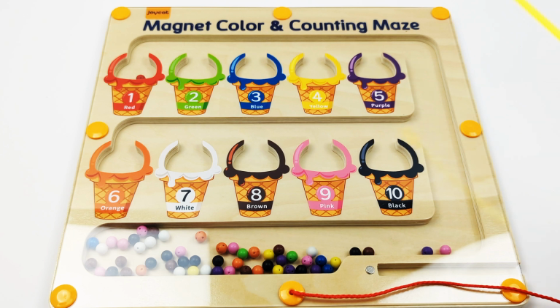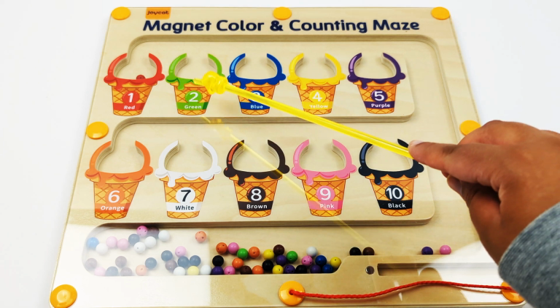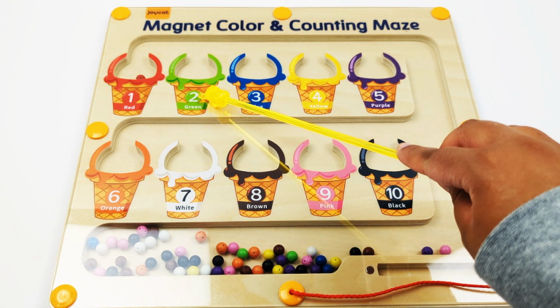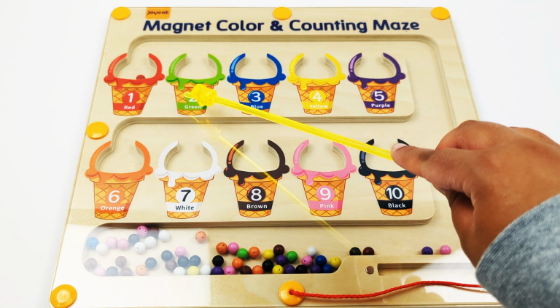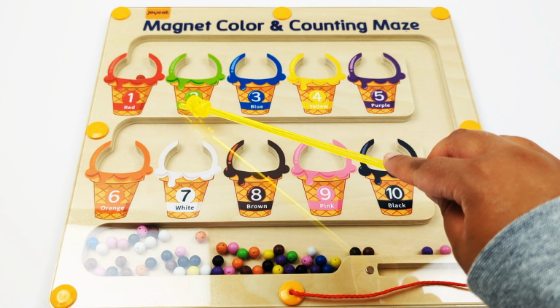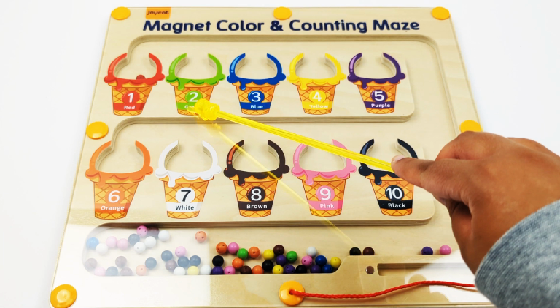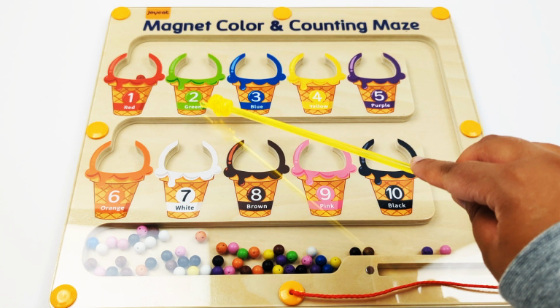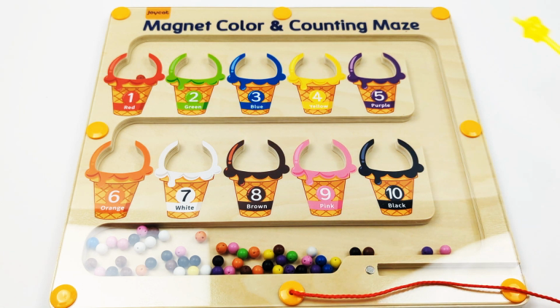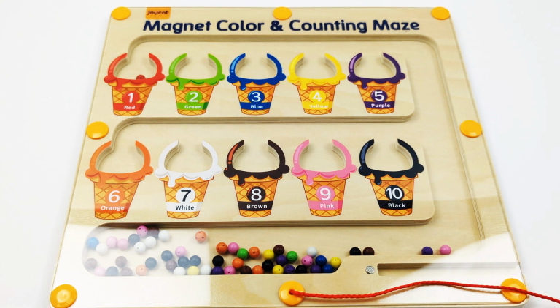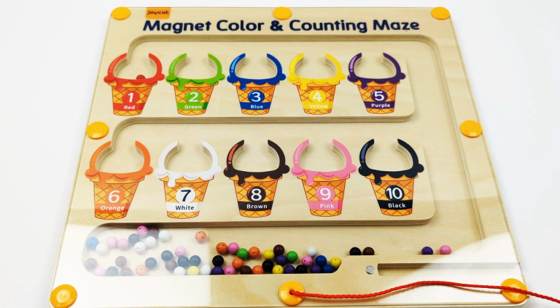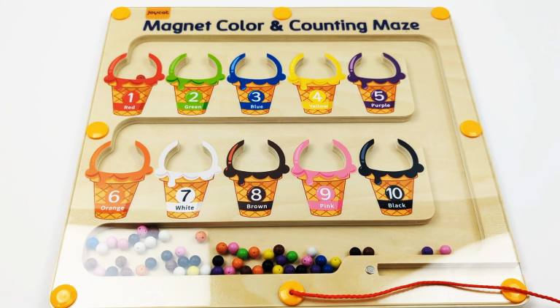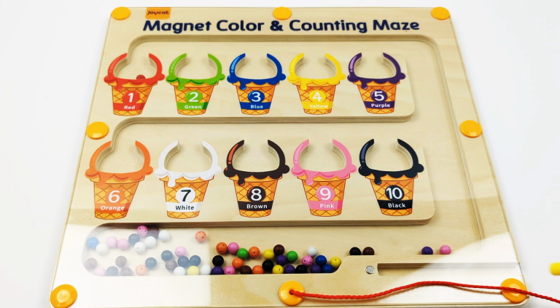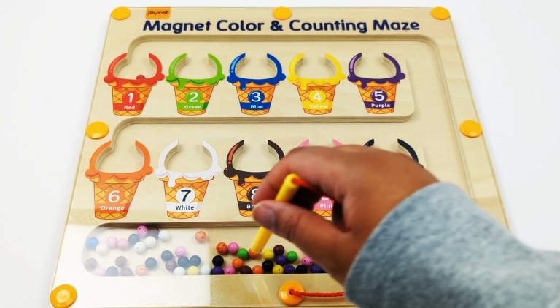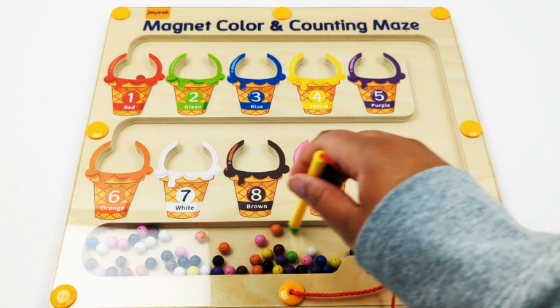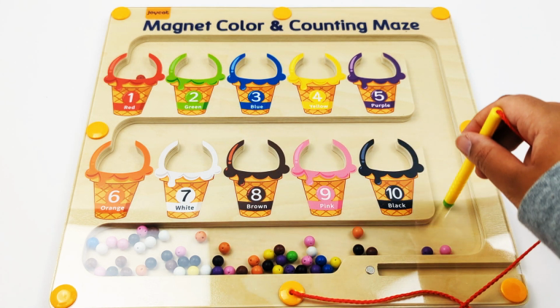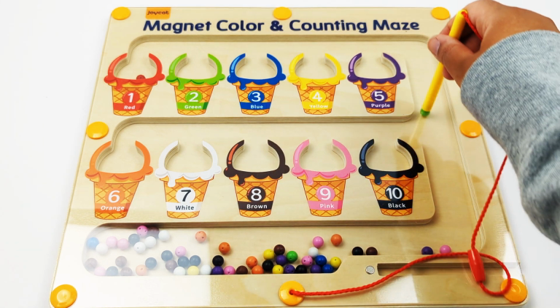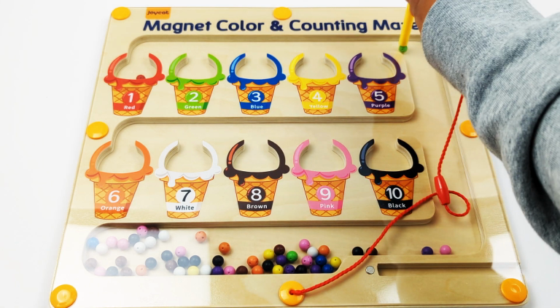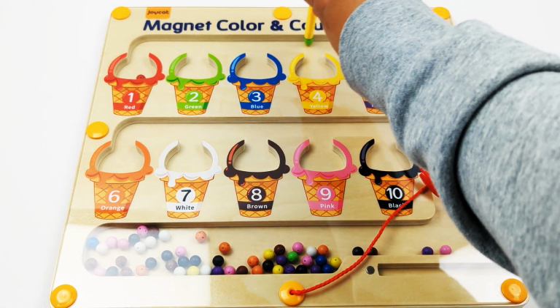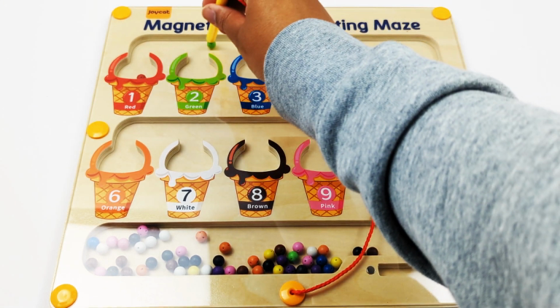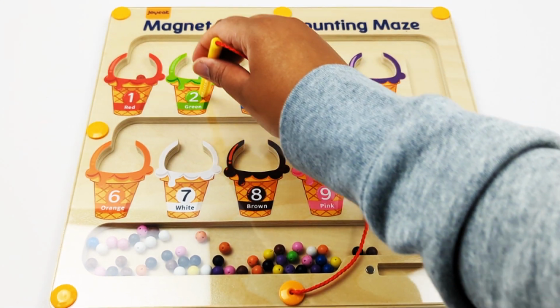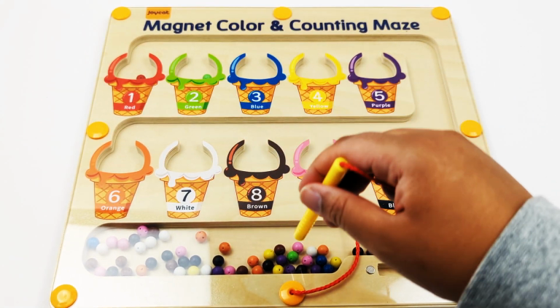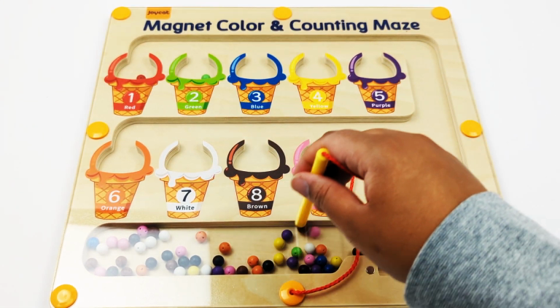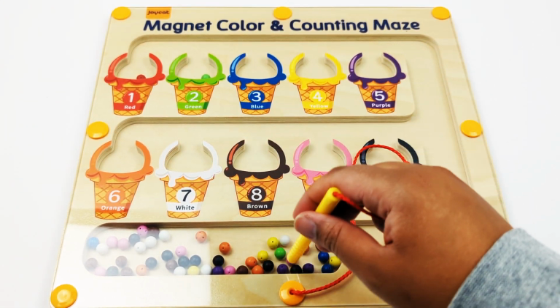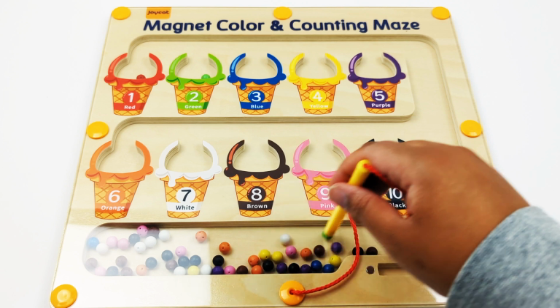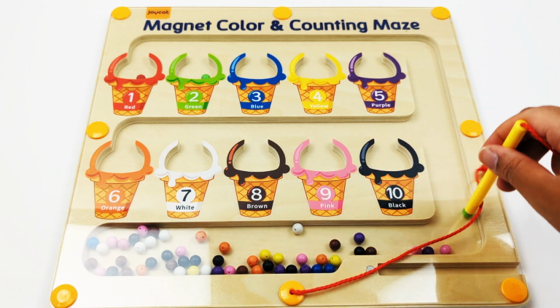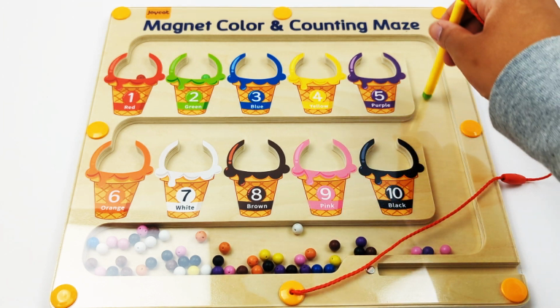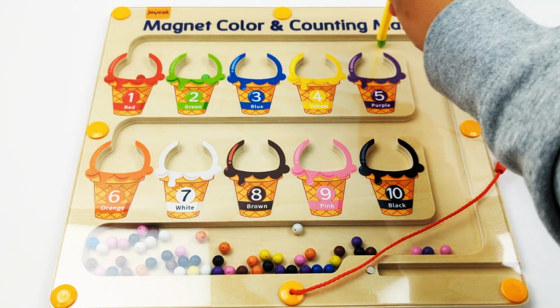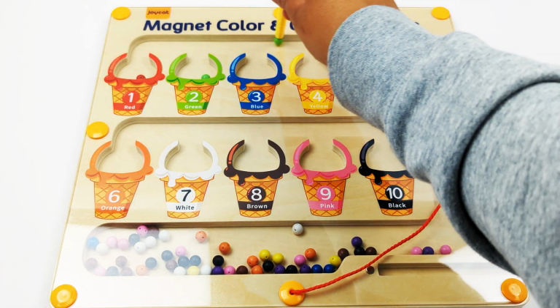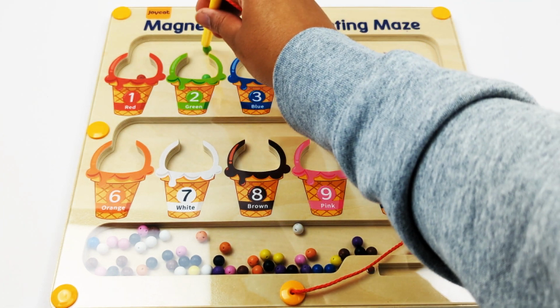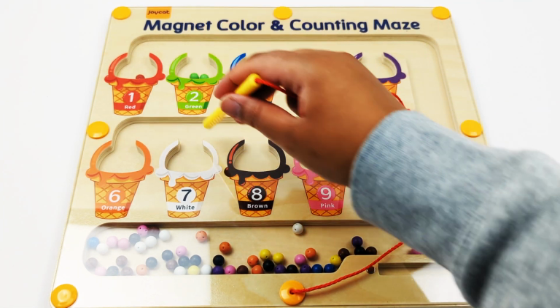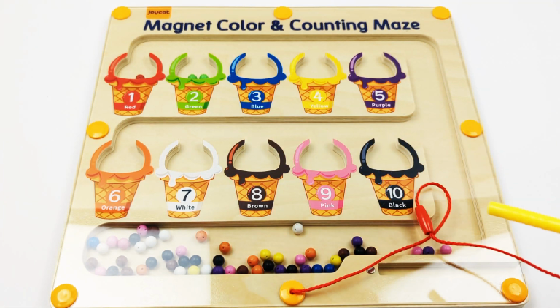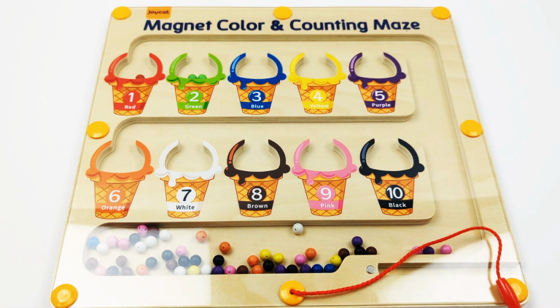Number two, green. One, two — two green beads.